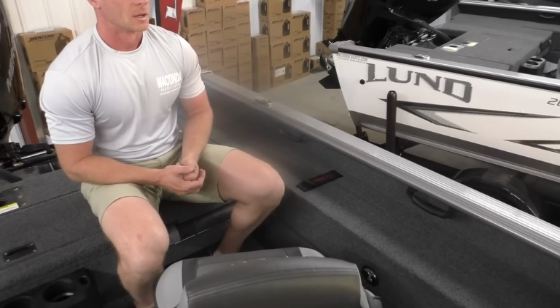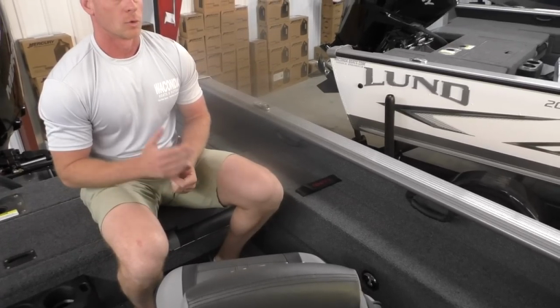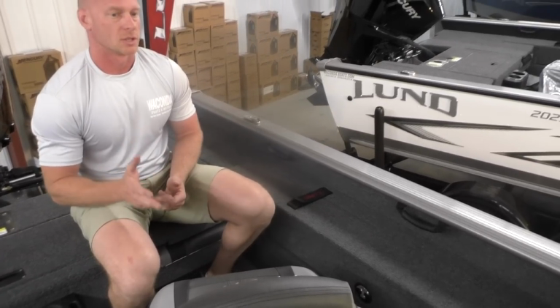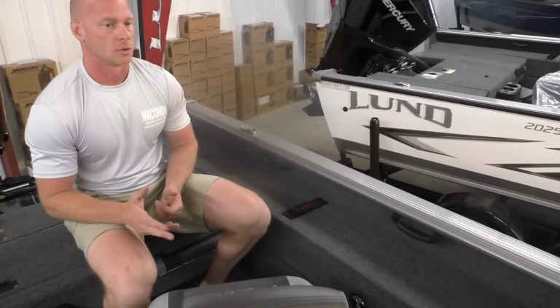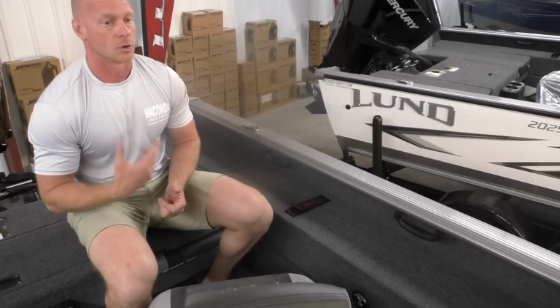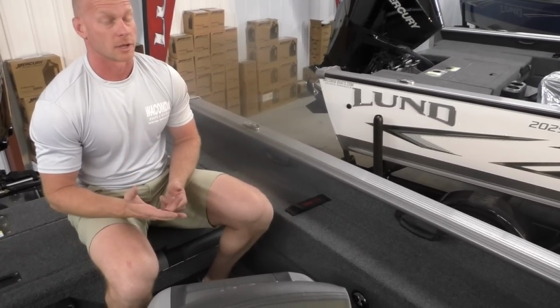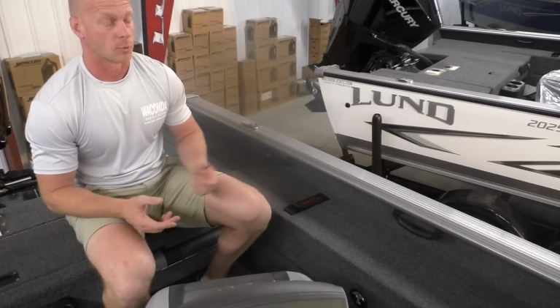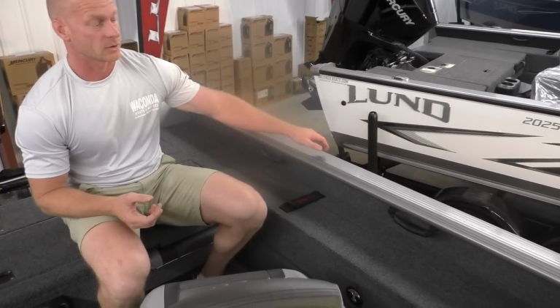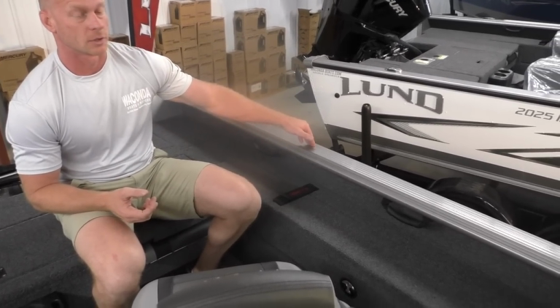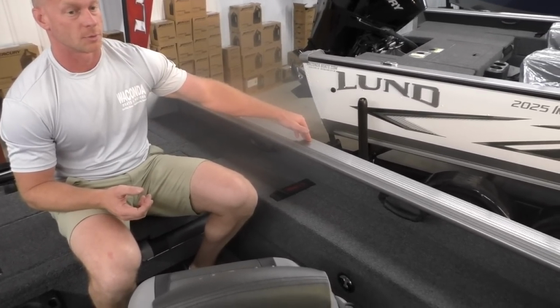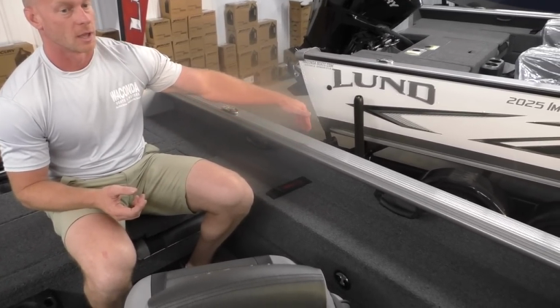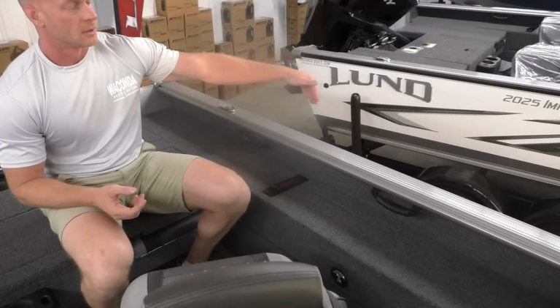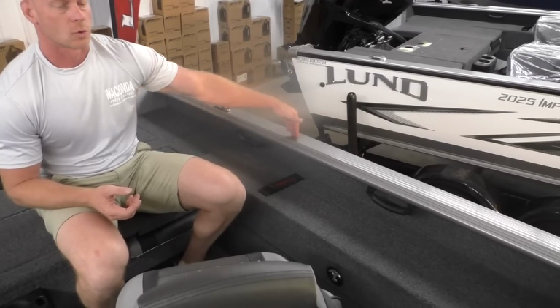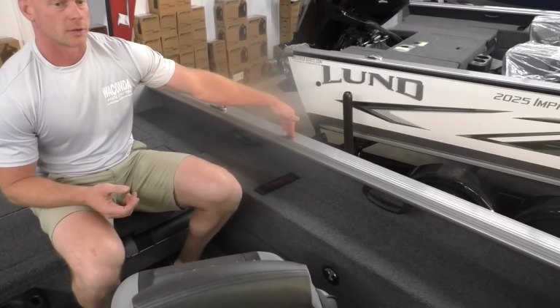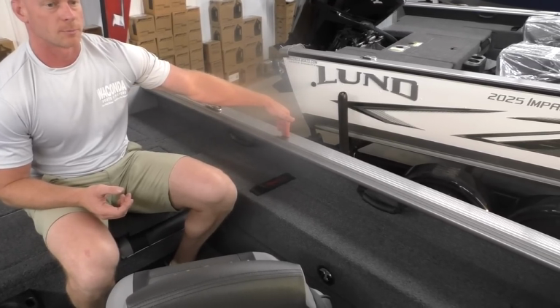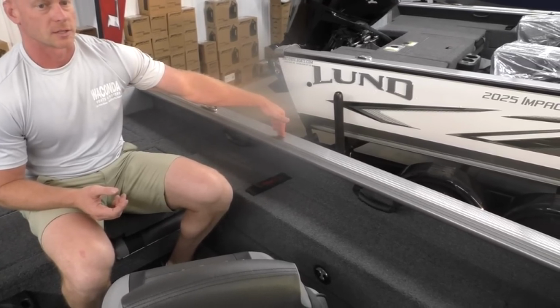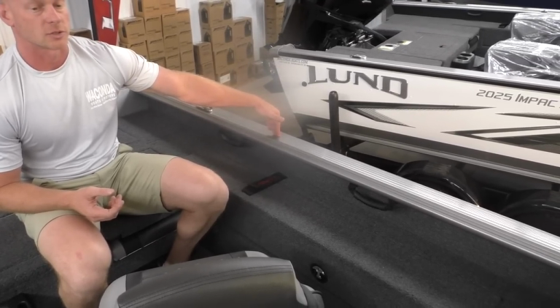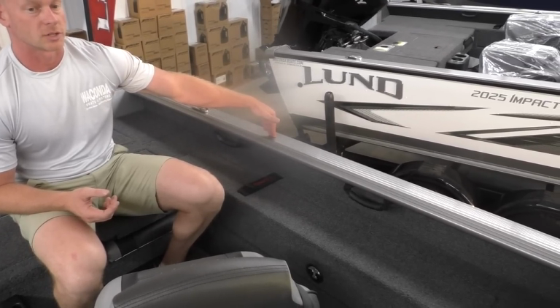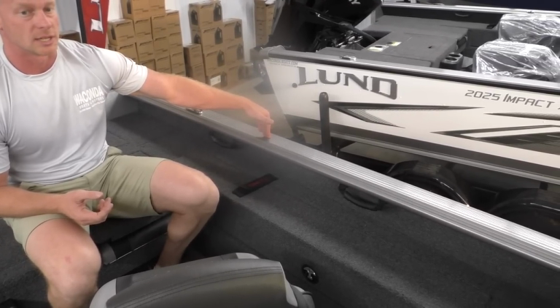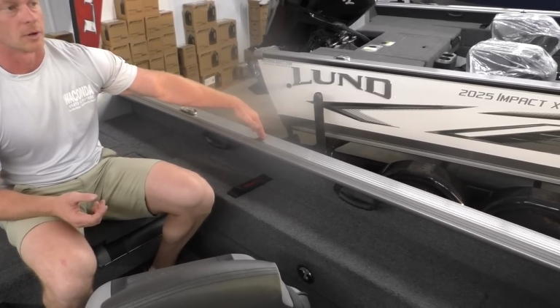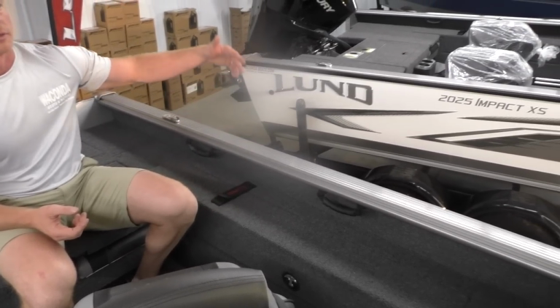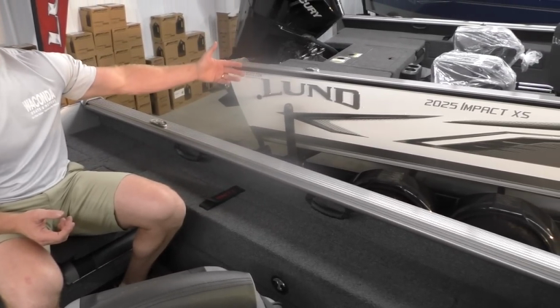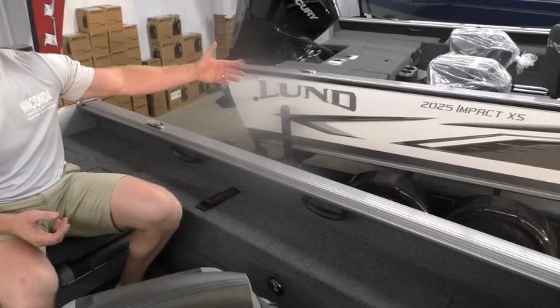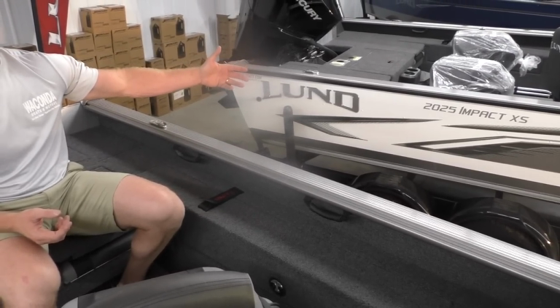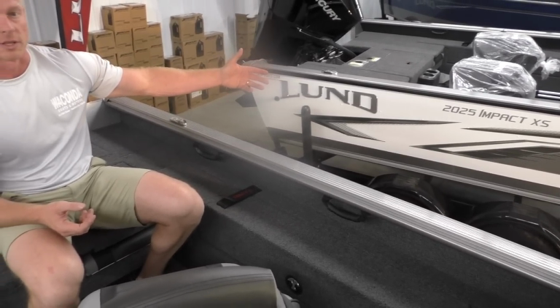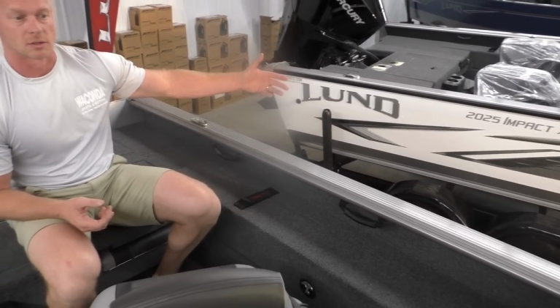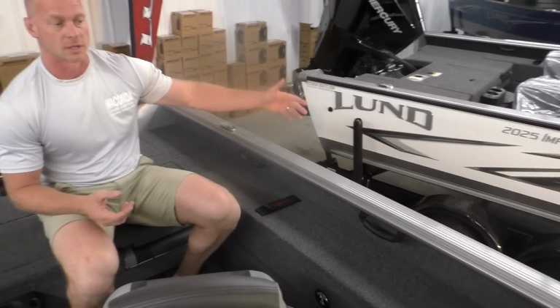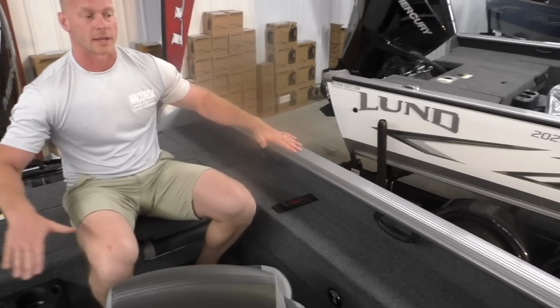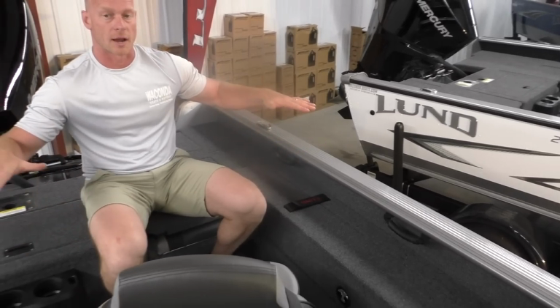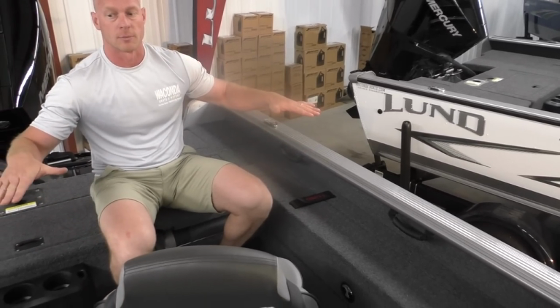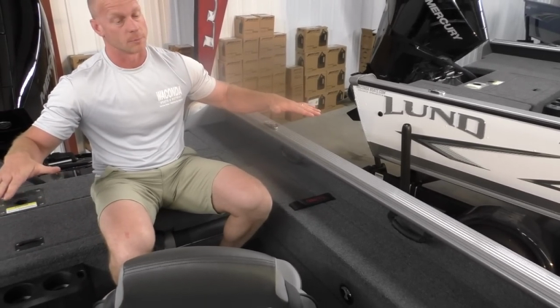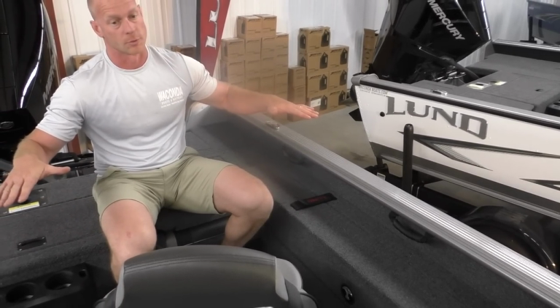I will mention this — I didn't know it until a customer pointed it out earlier this spring. This 2025 Impact is actually three inches deeper than the 1975 Pro-V, so it is a slightly higher freeboard. Some people prefer that.